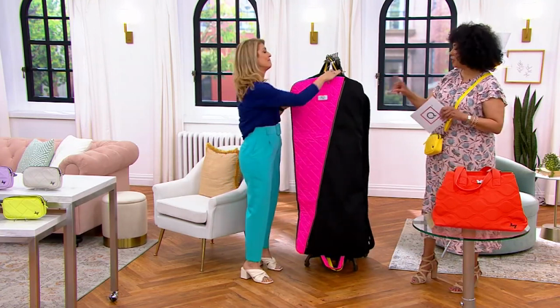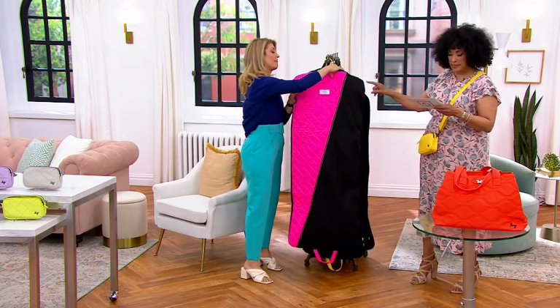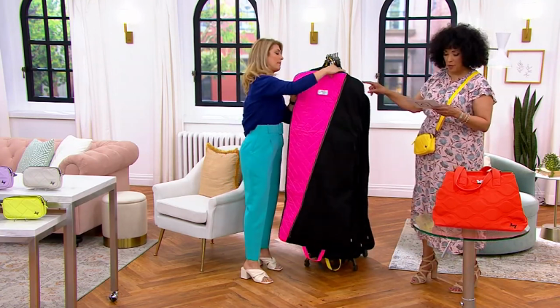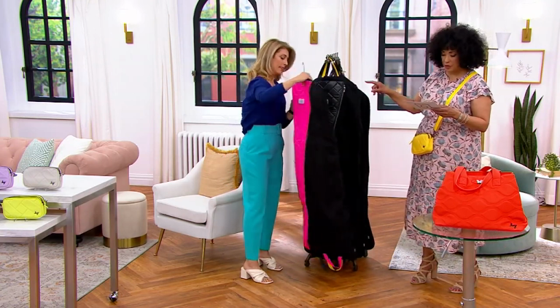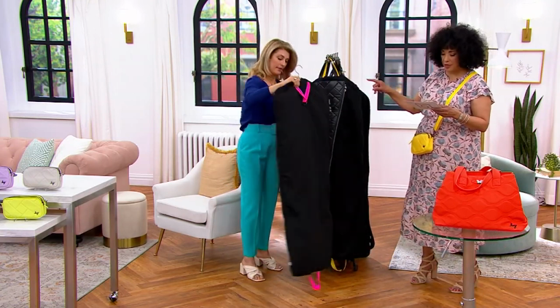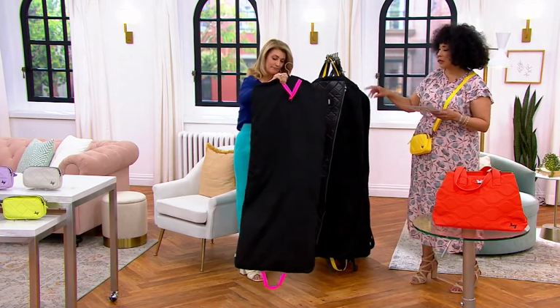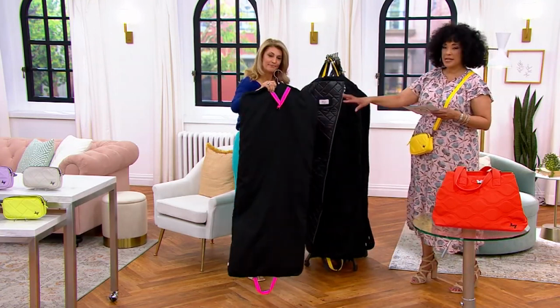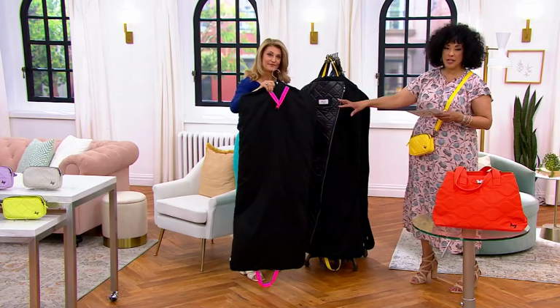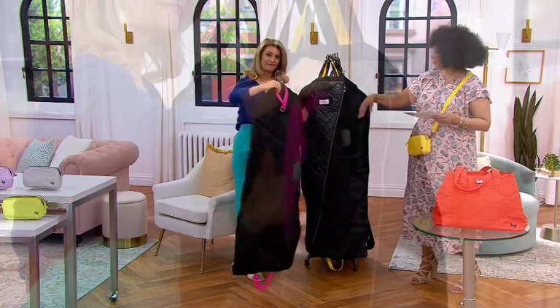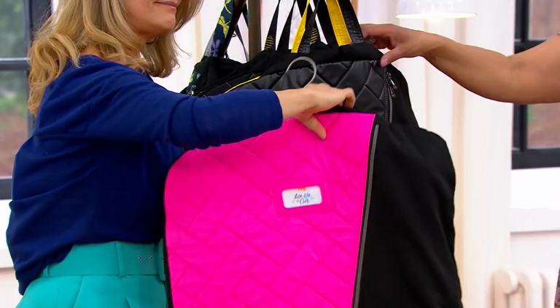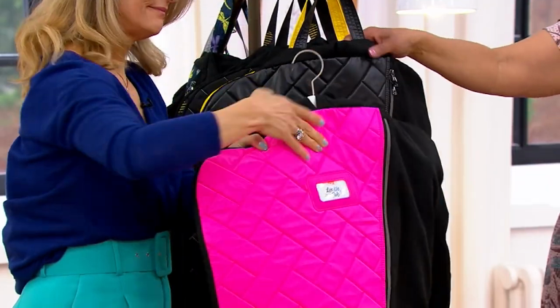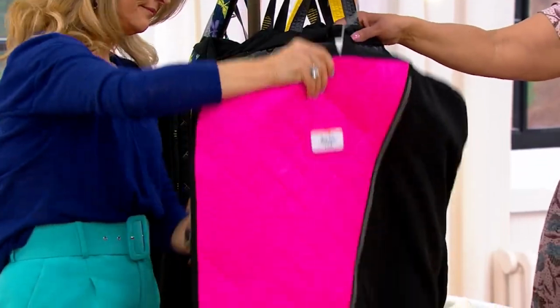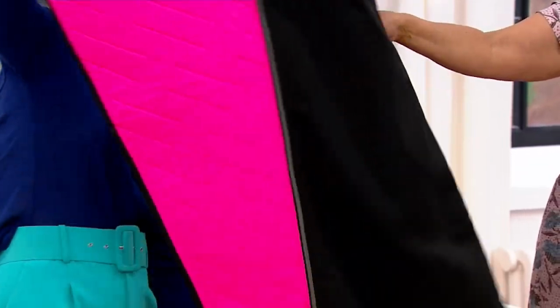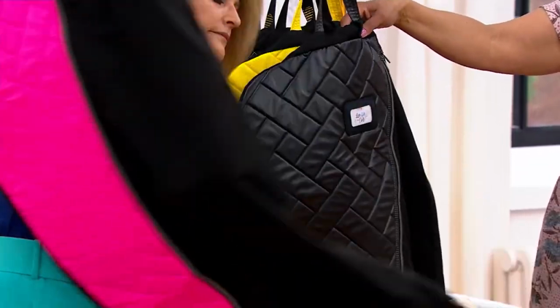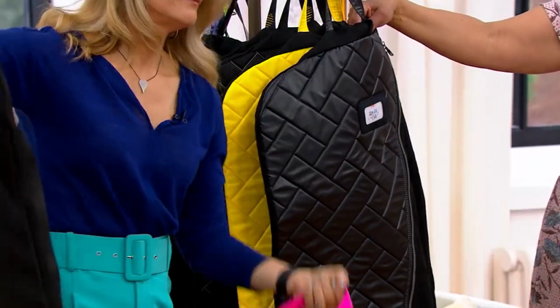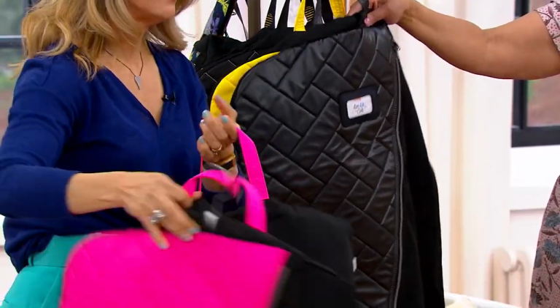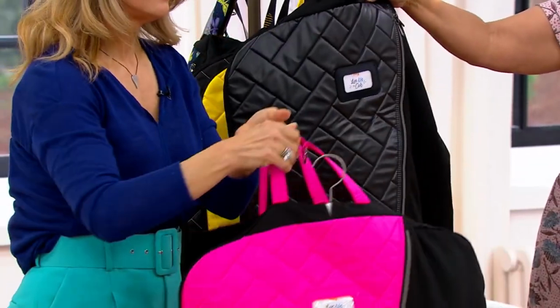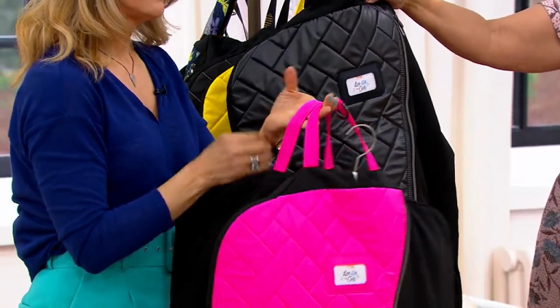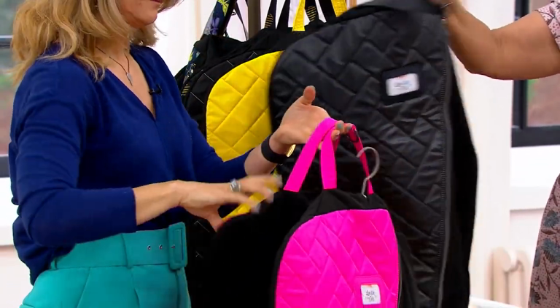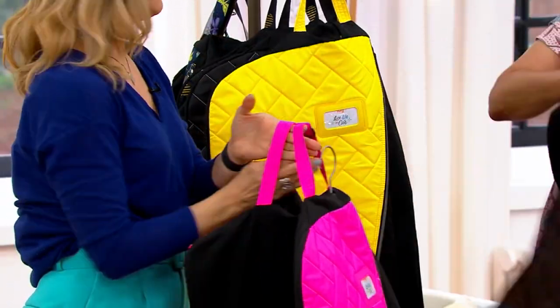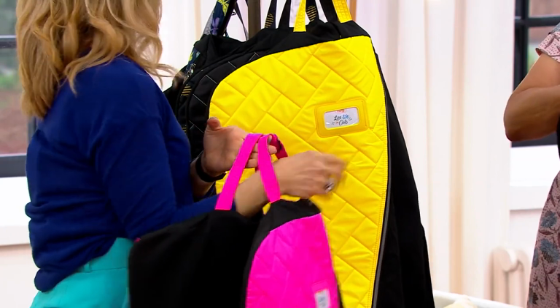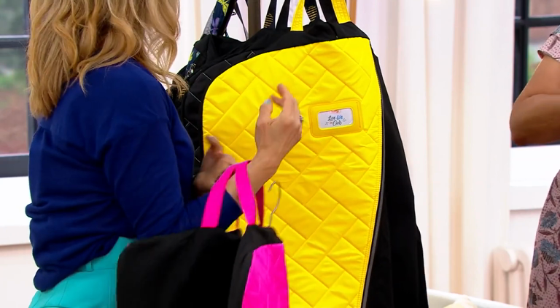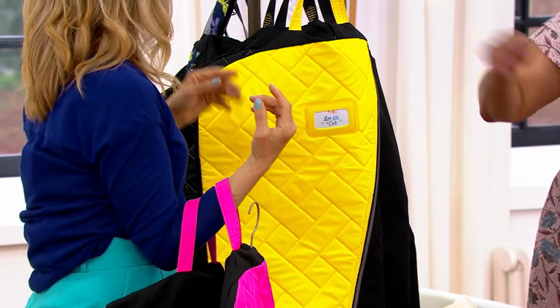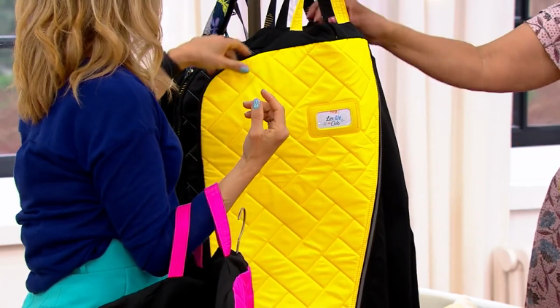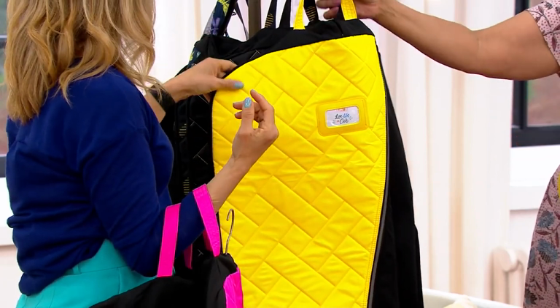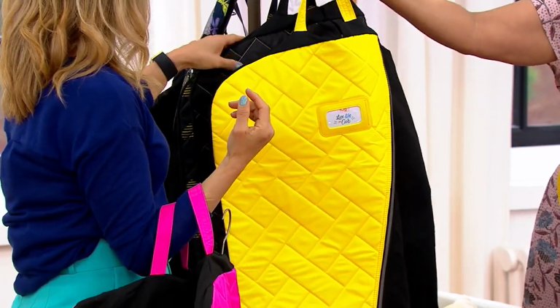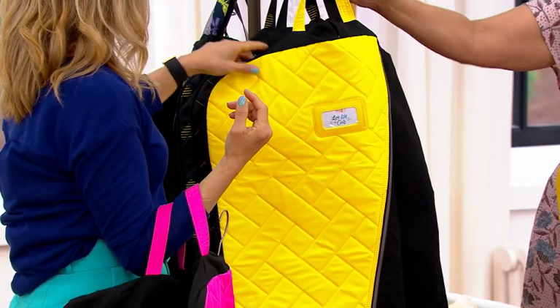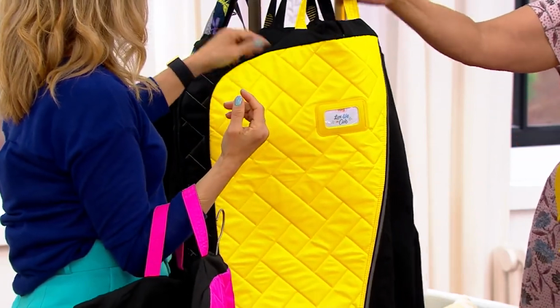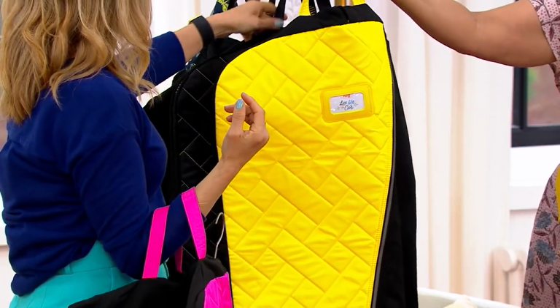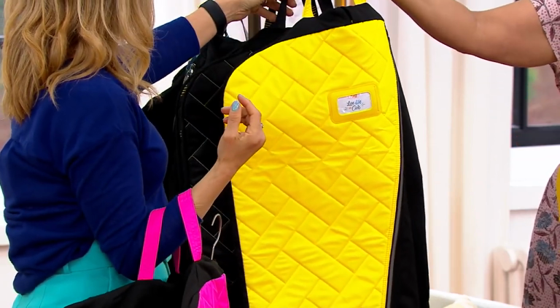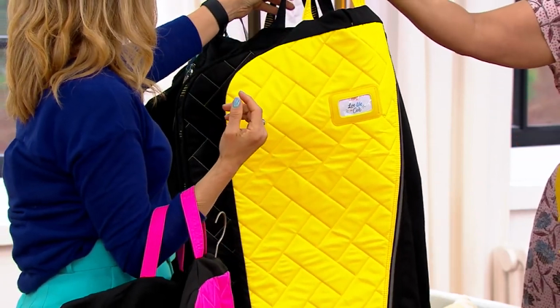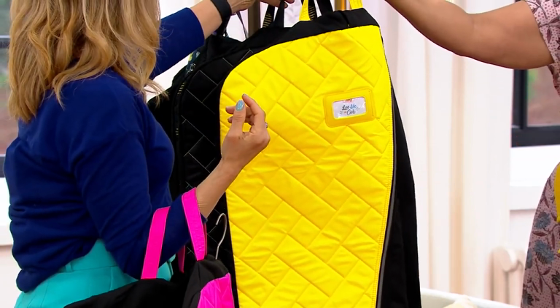Let me quickly tell you what we have in terms of color. That's magenta. We also have it in metallic black. Here's the color yellow — and we have 200 left in the yellow.